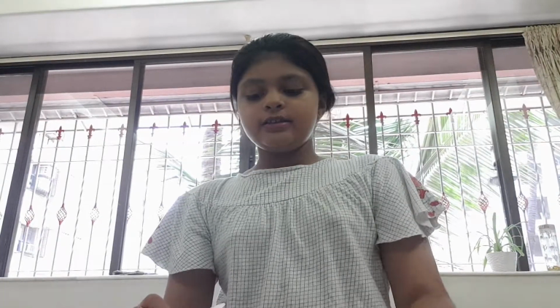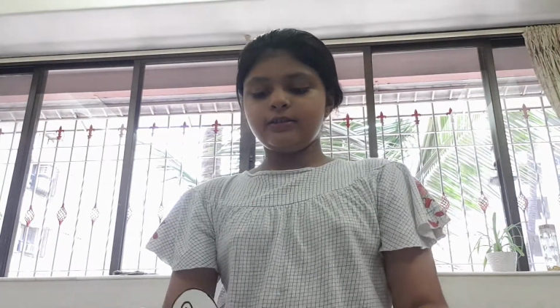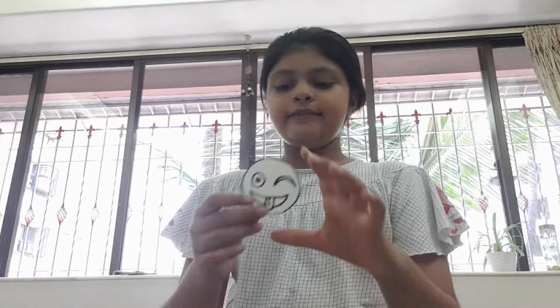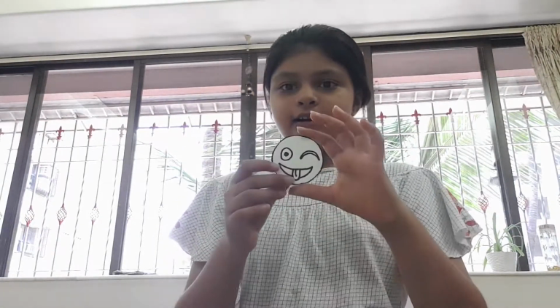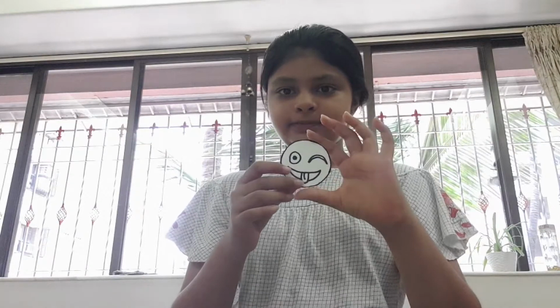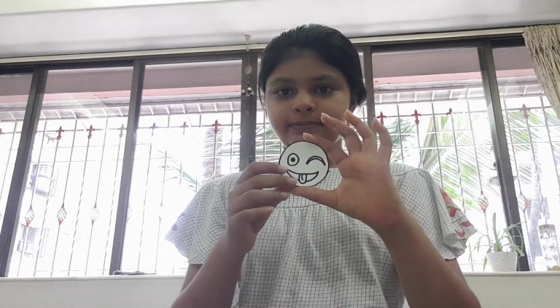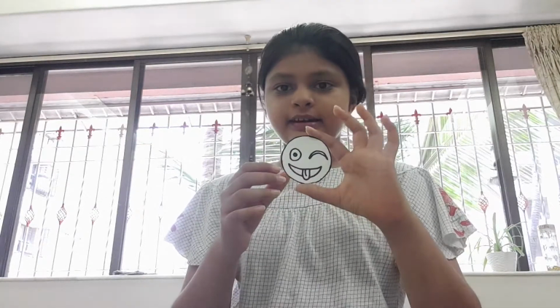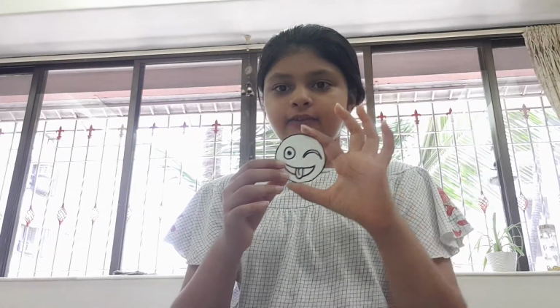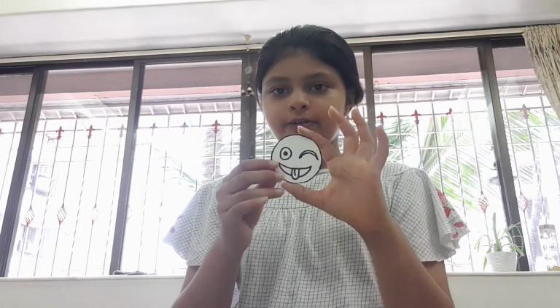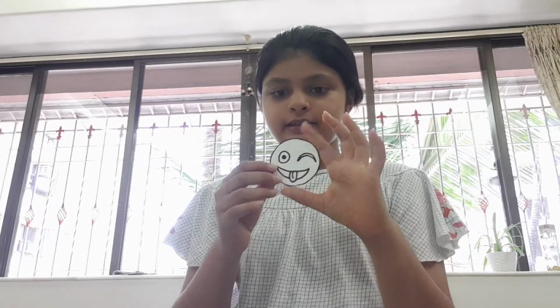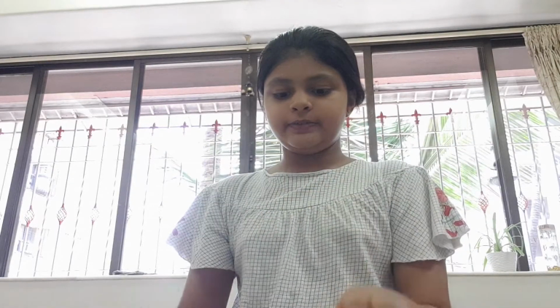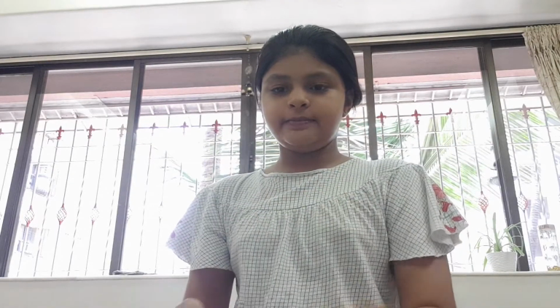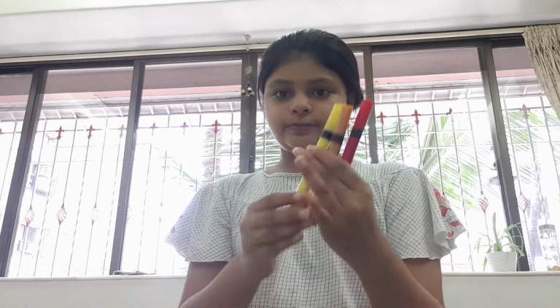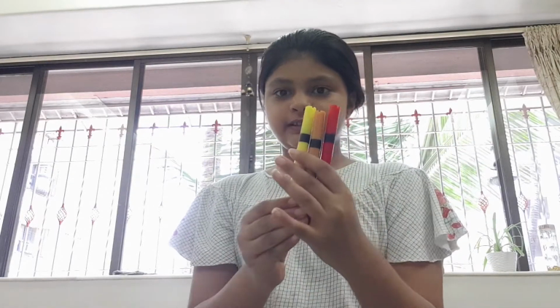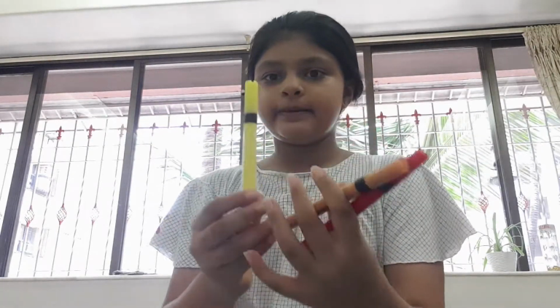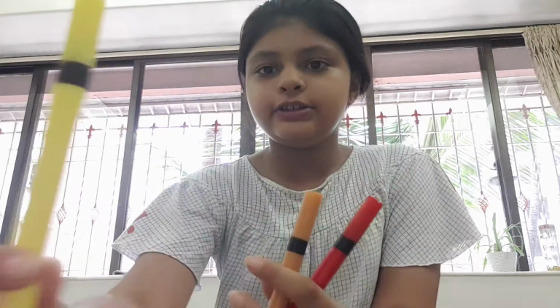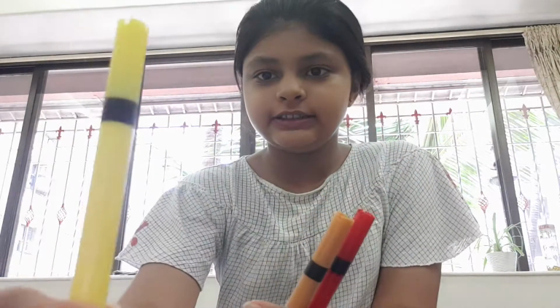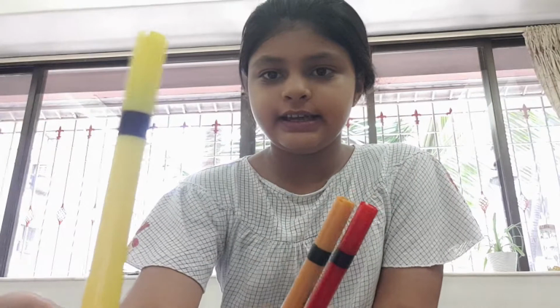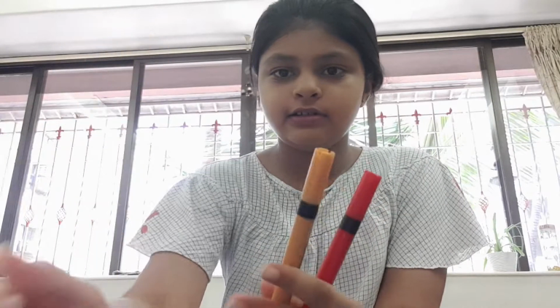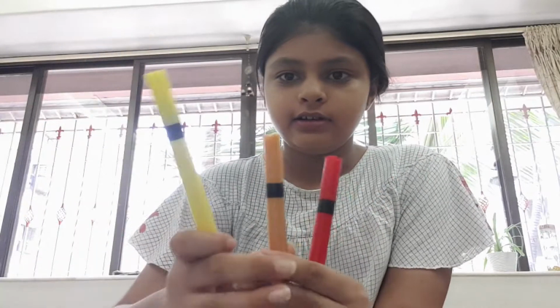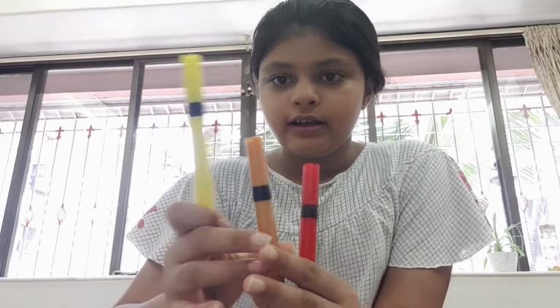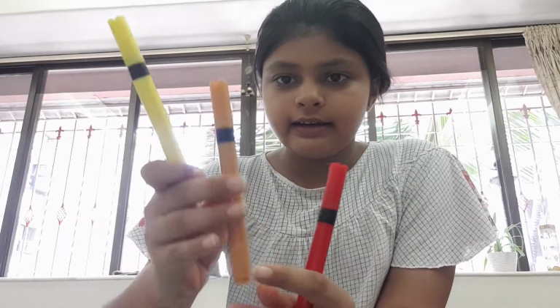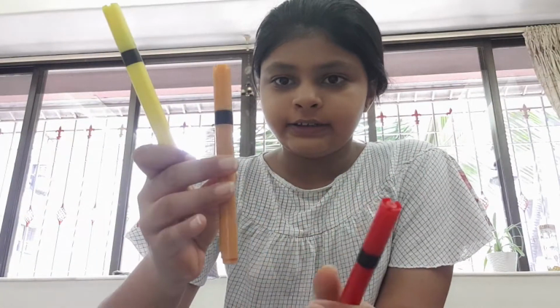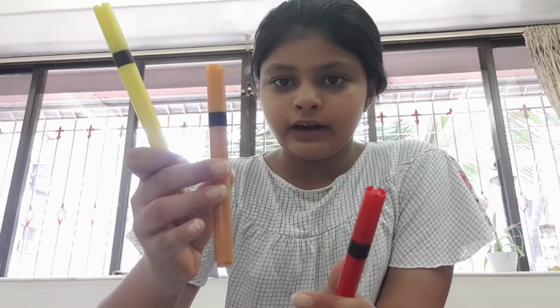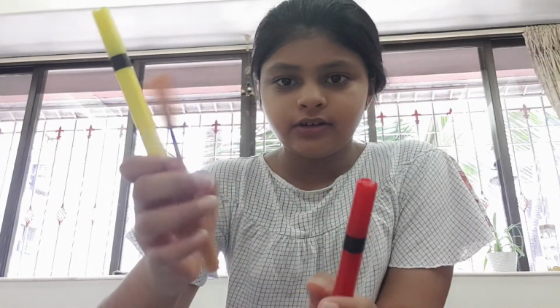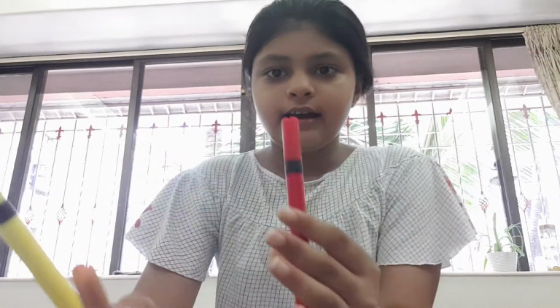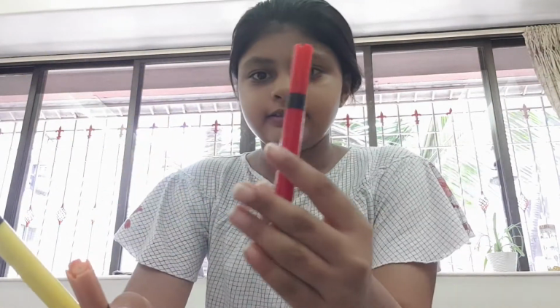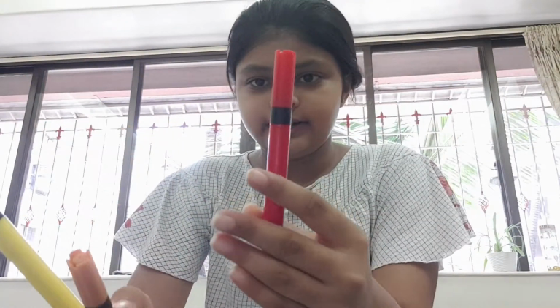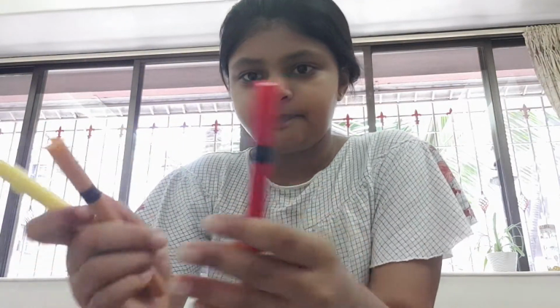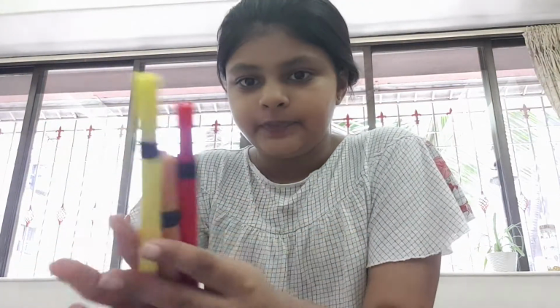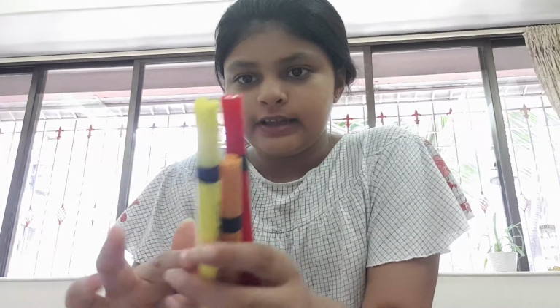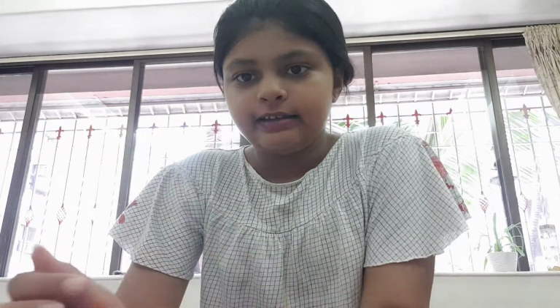I've cut it properly and now I'm going to color it with some brush pens. I'm going to use this yellow, a lighter brown, and this red for some coloring.